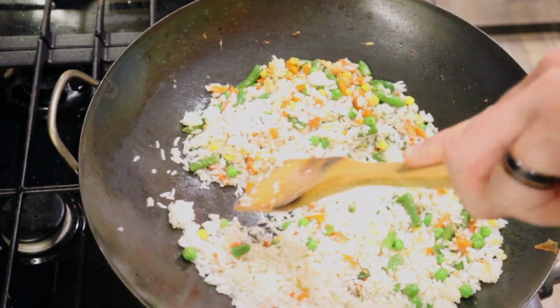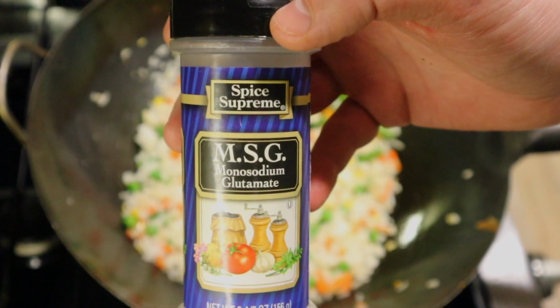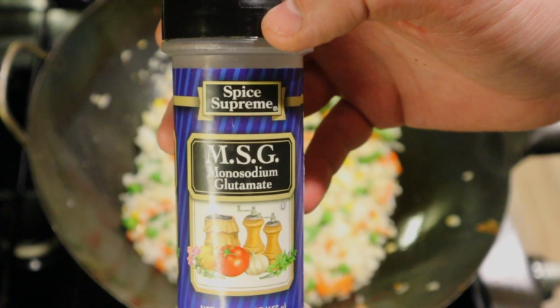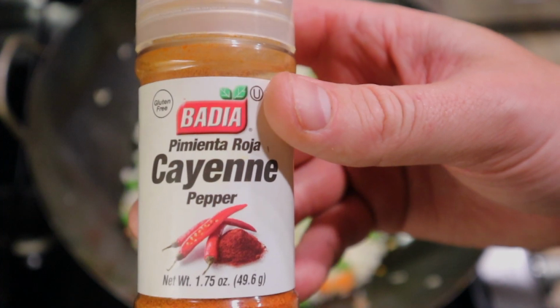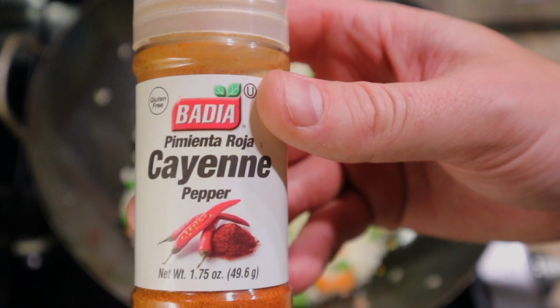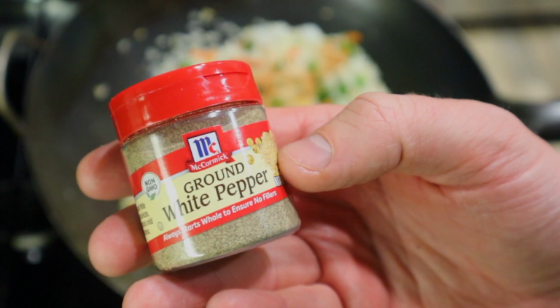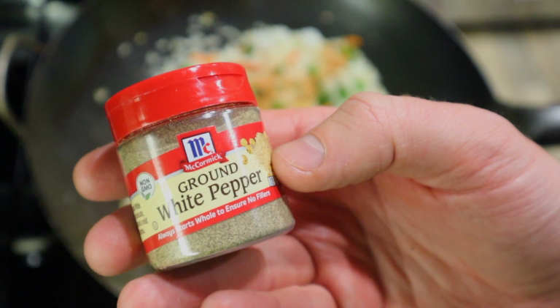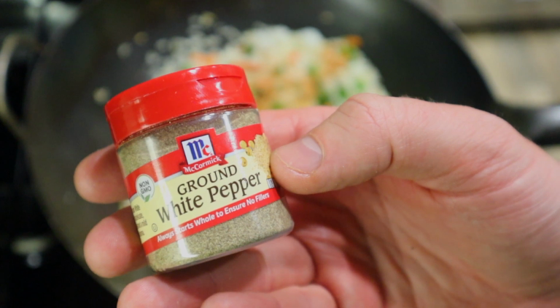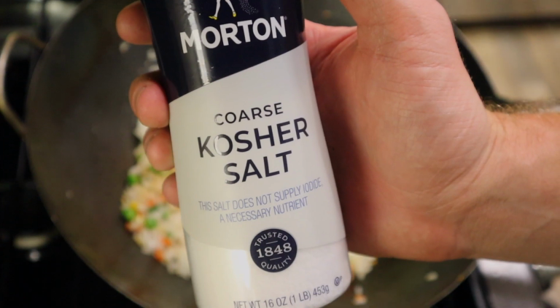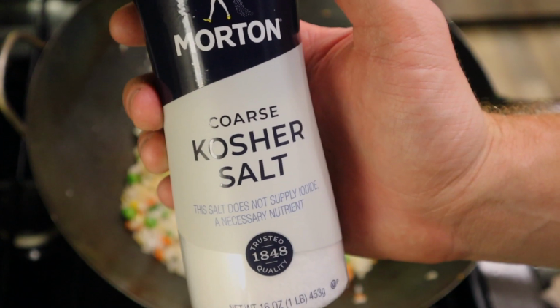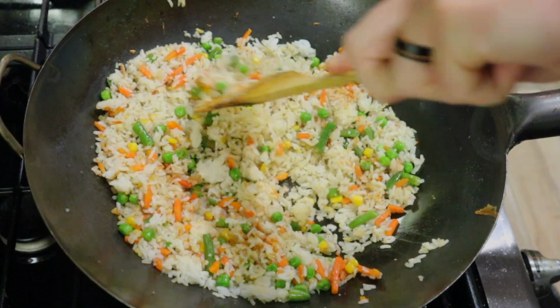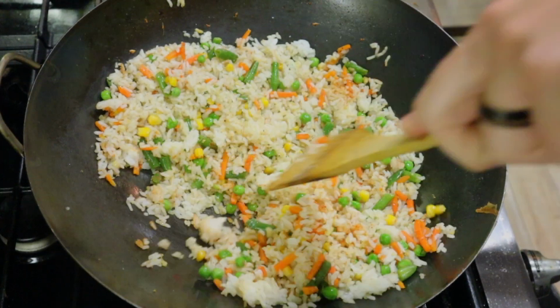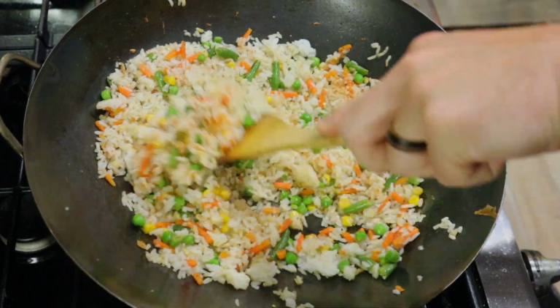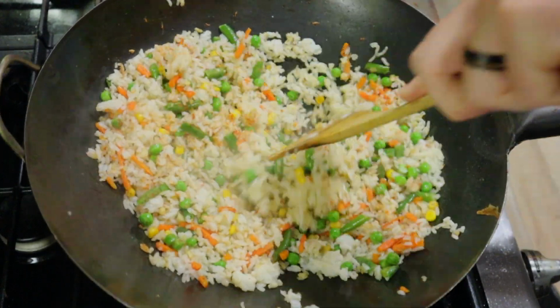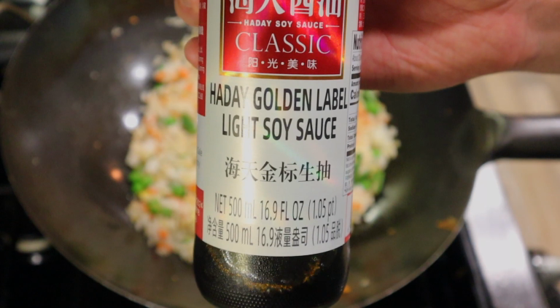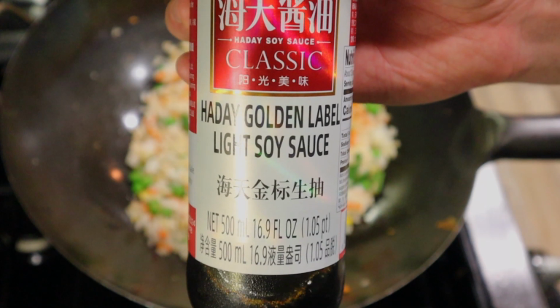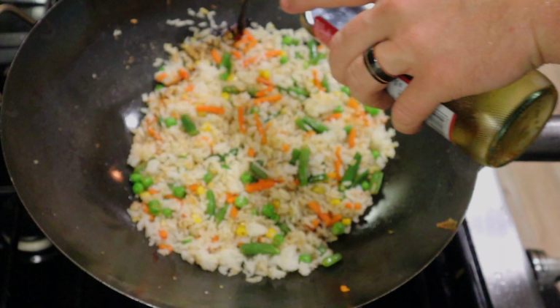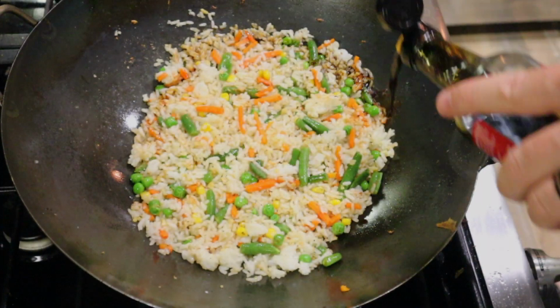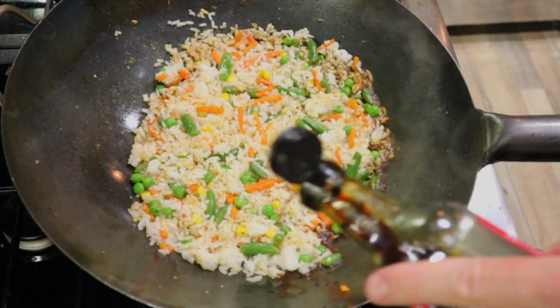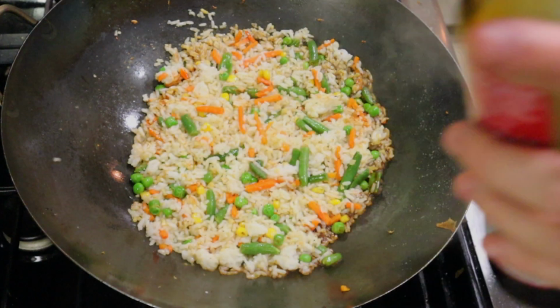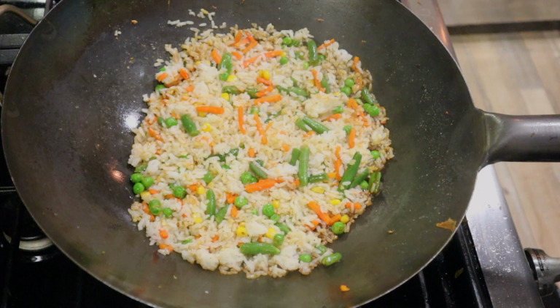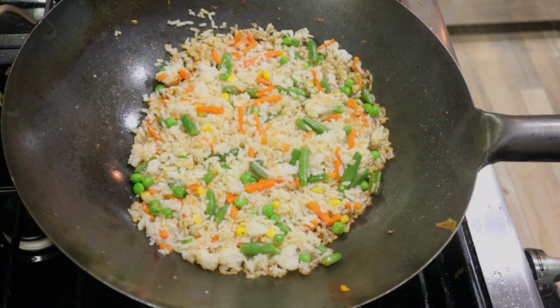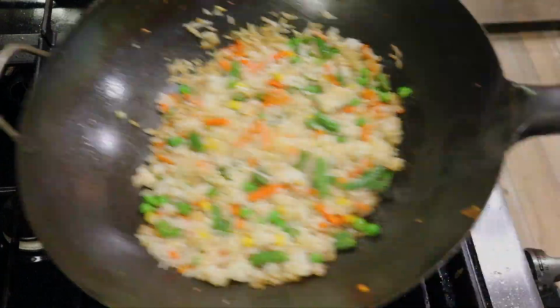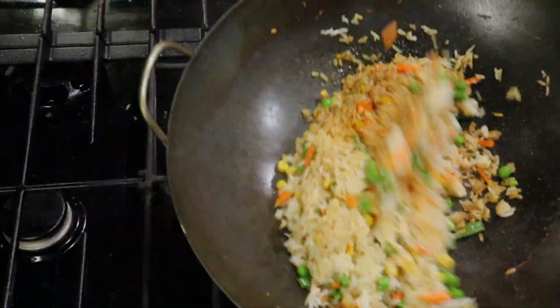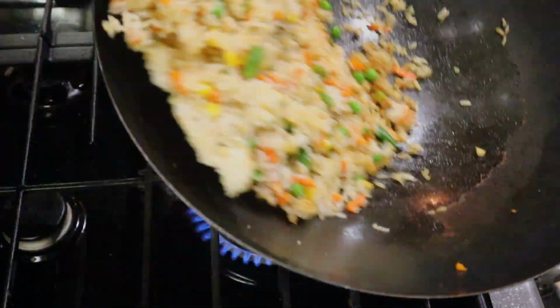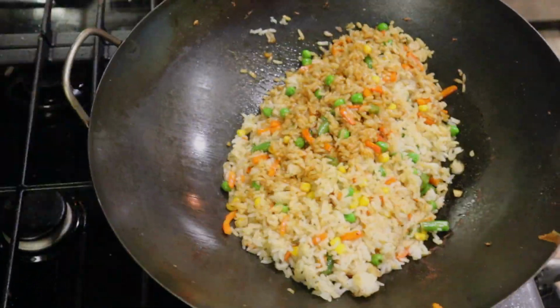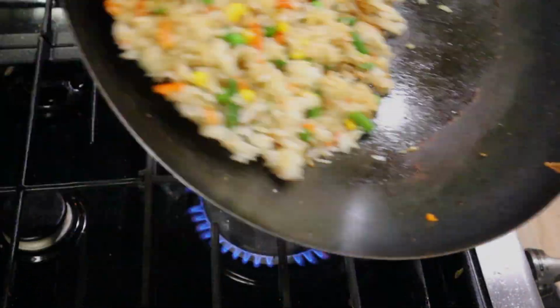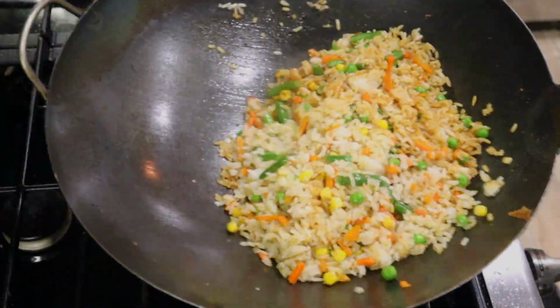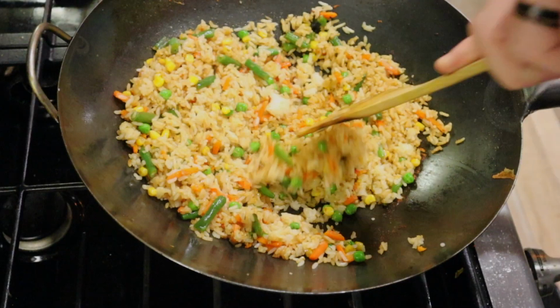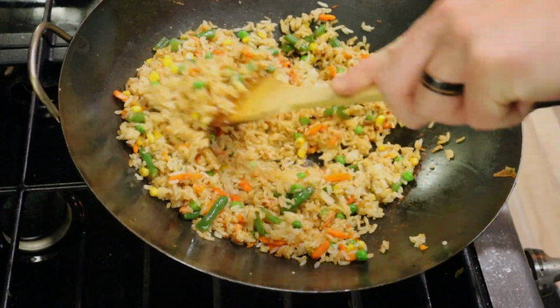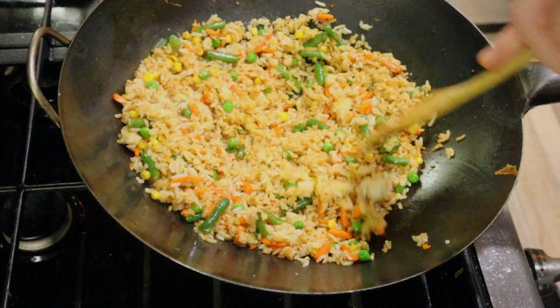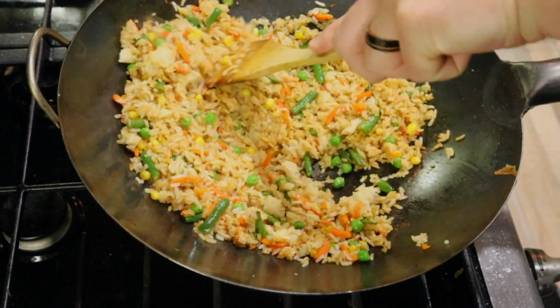Then add your spices: MSG, cayenne, ground white pepper, and some salt. Get yourself some soy sauce — put it around the wok. This will heat it up and give it some extra flavor.